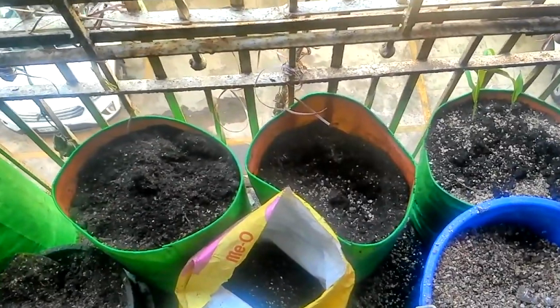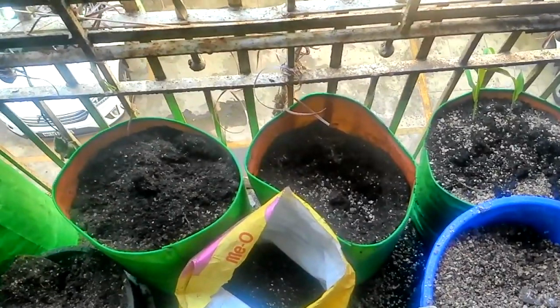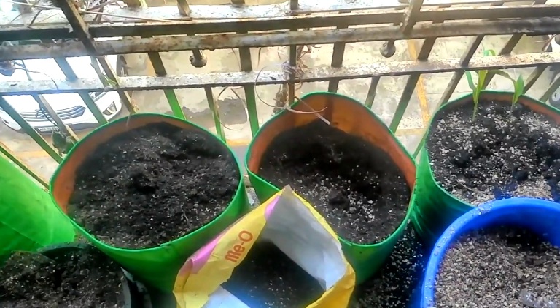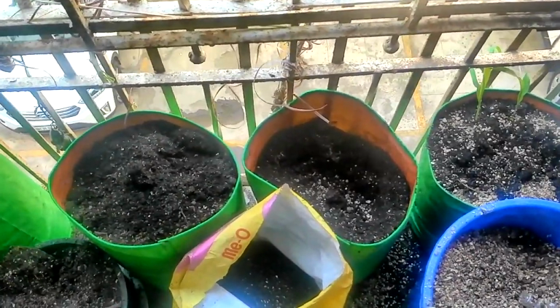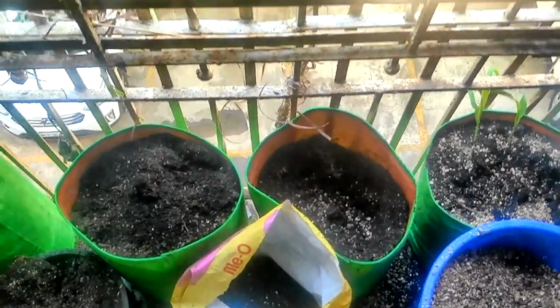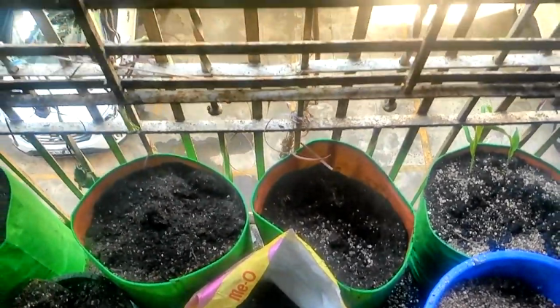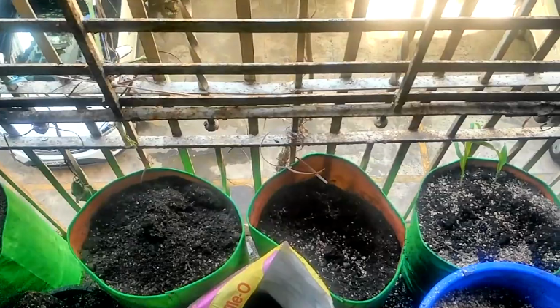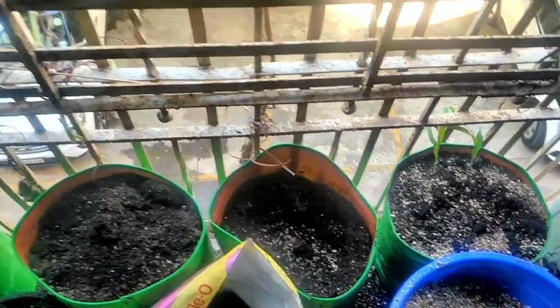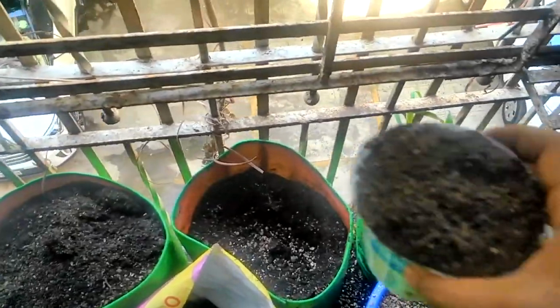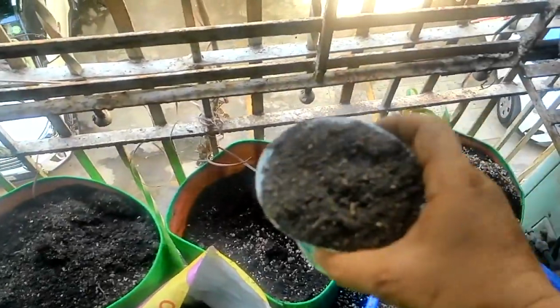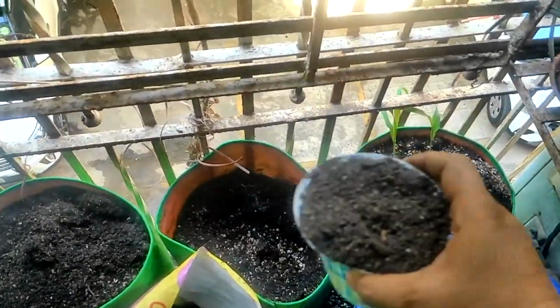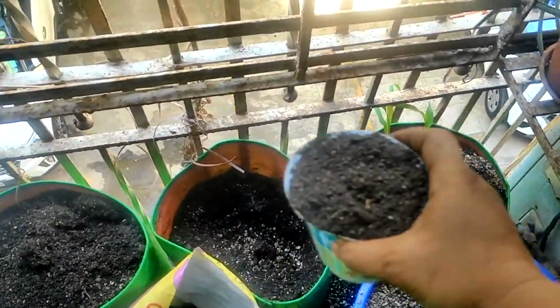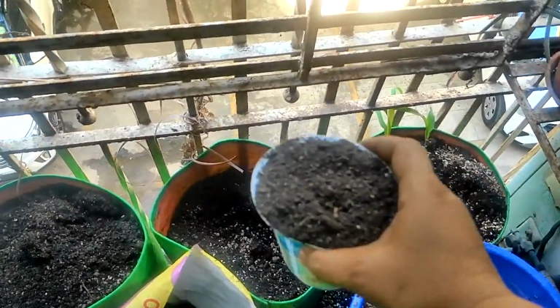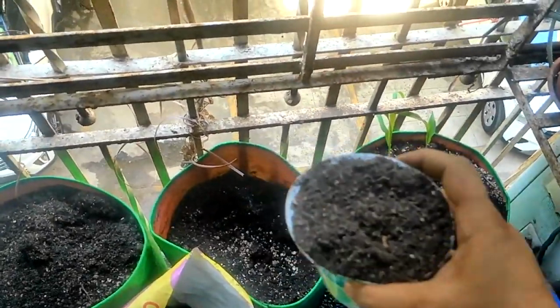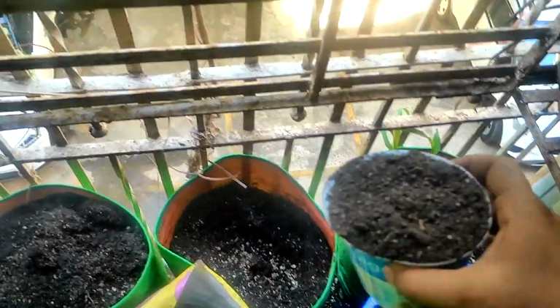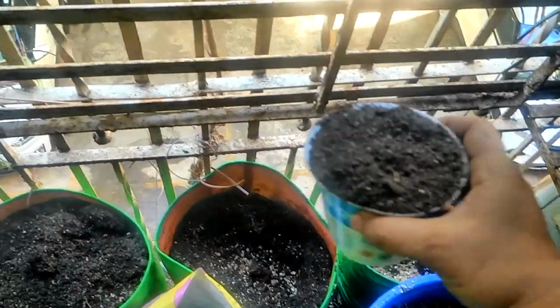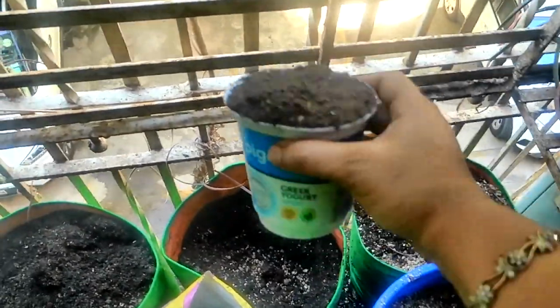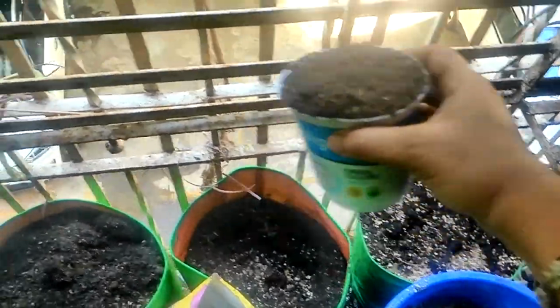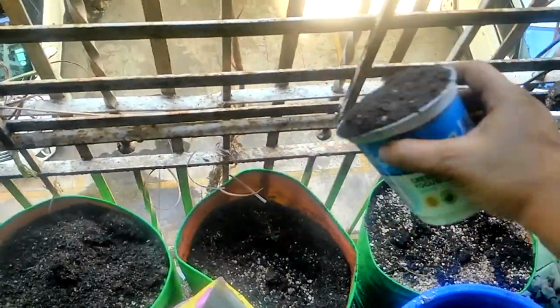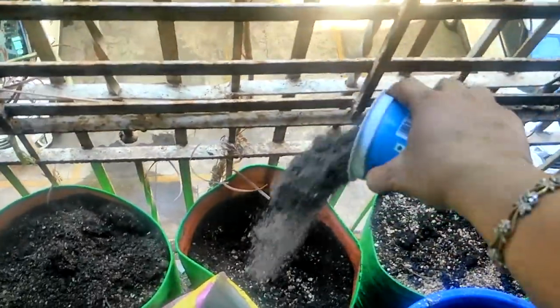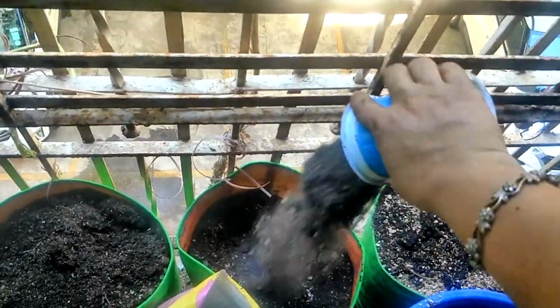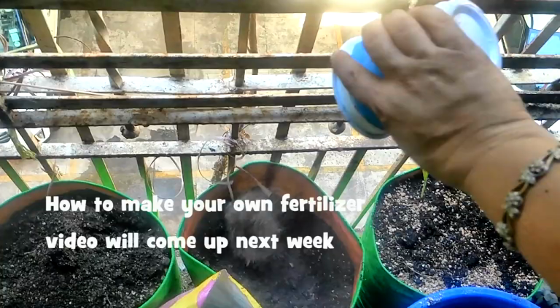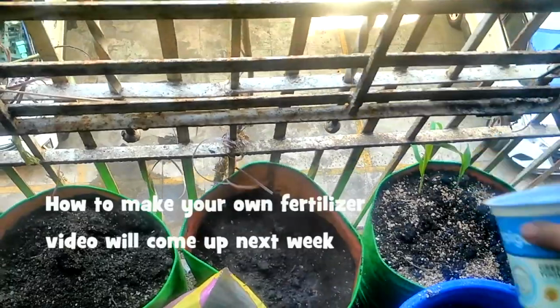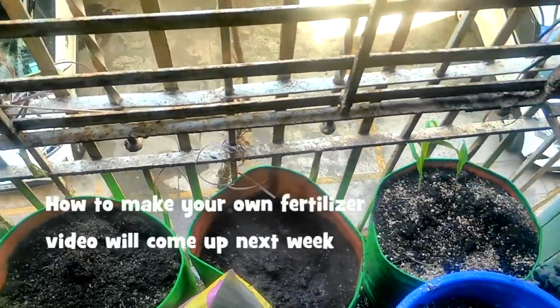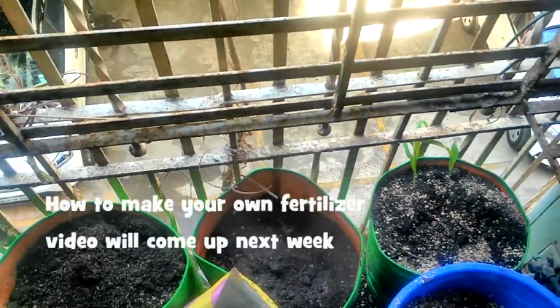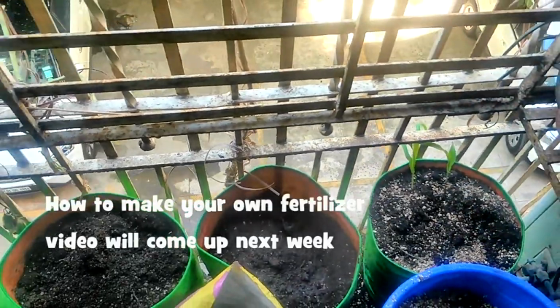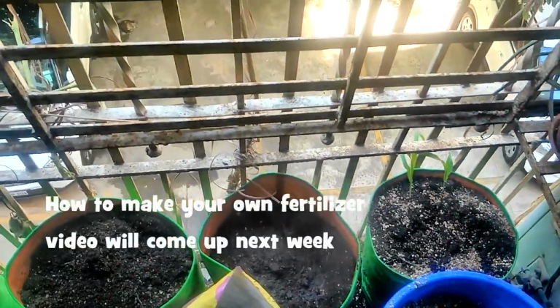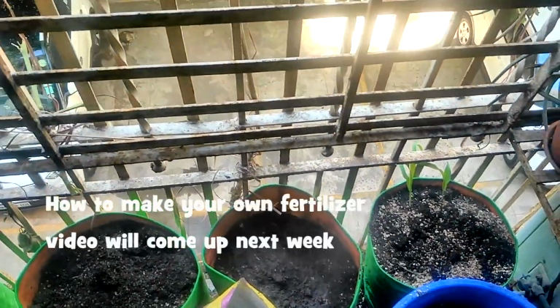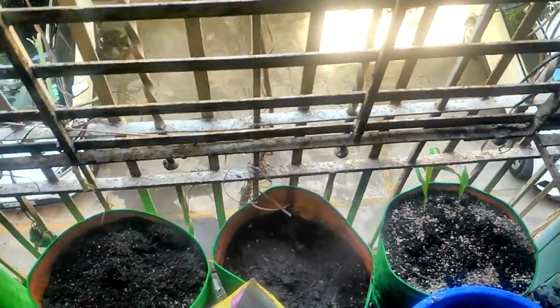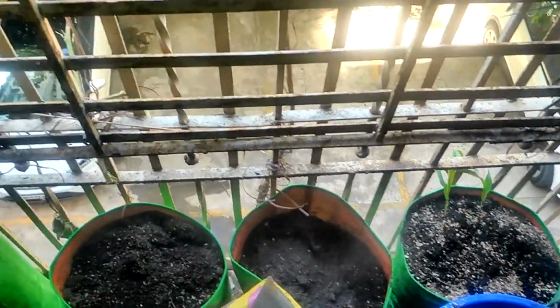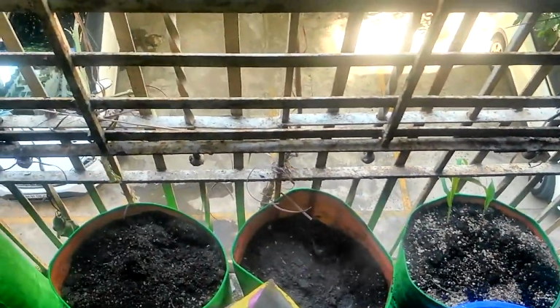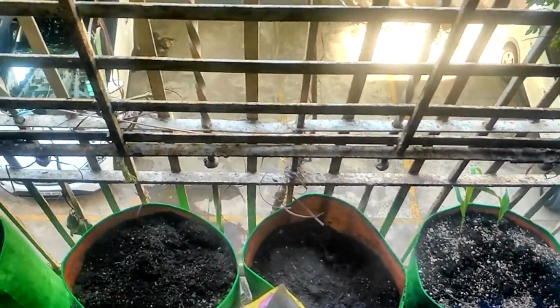I've emptied out the contents of that grow bag, and now I'm going to add a yogurt cup full of the fertilizer blend into that and mix it up.